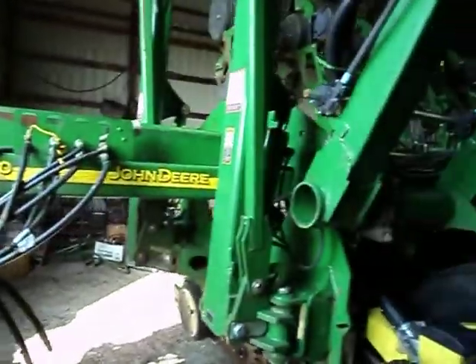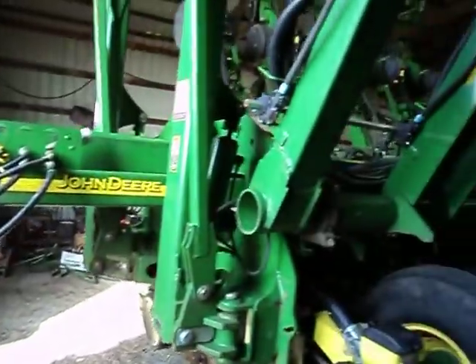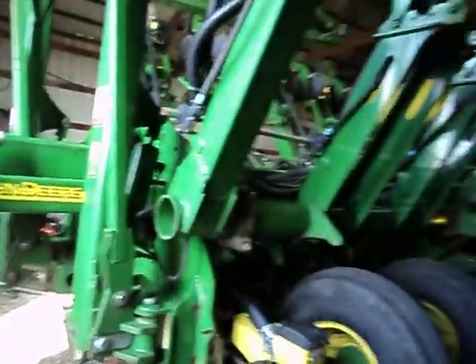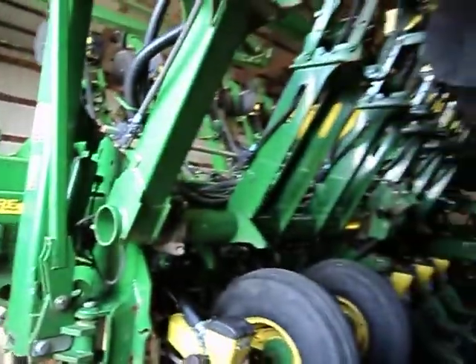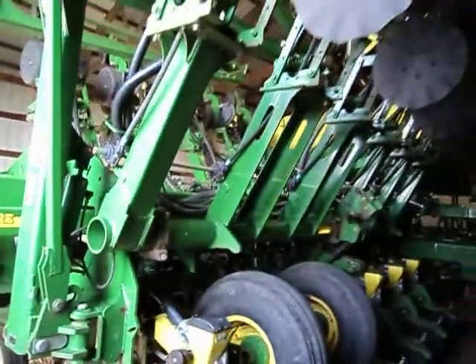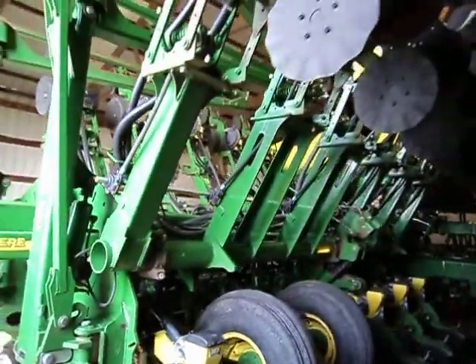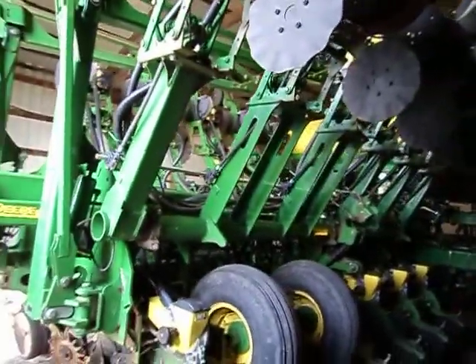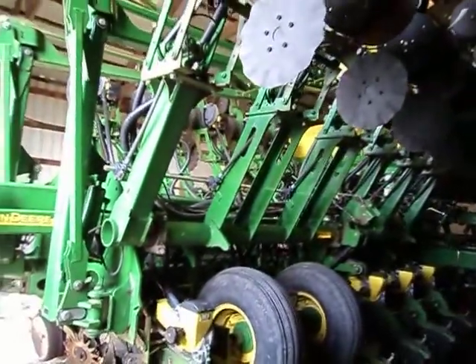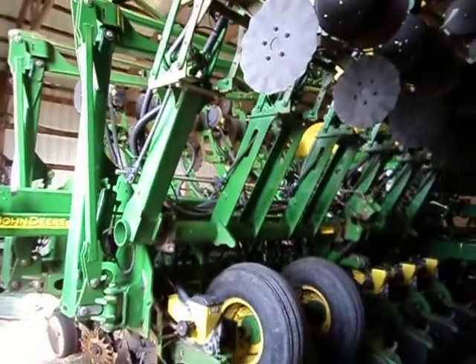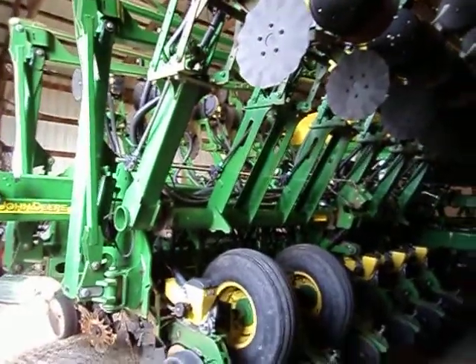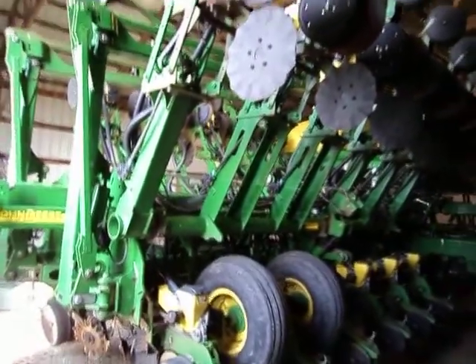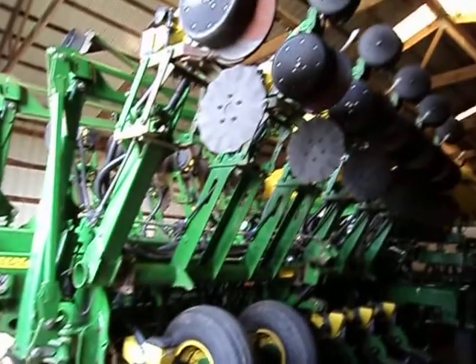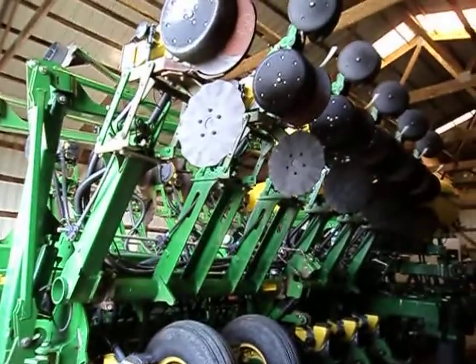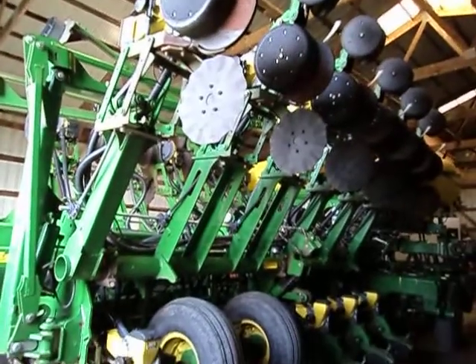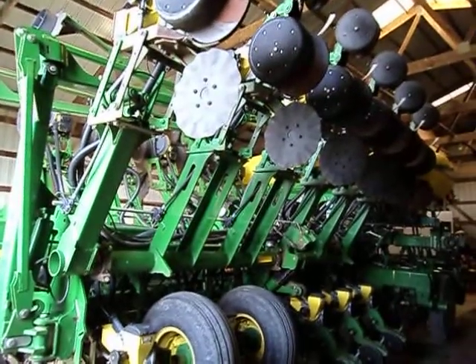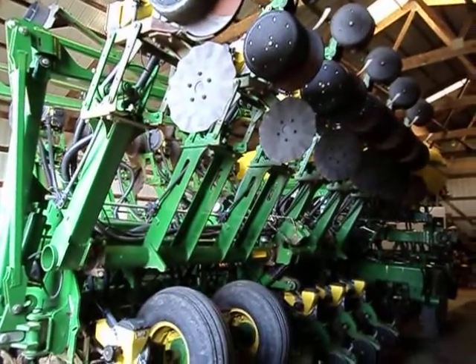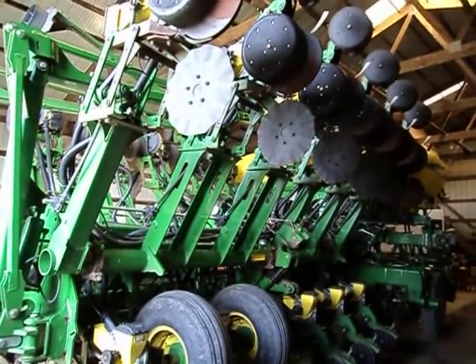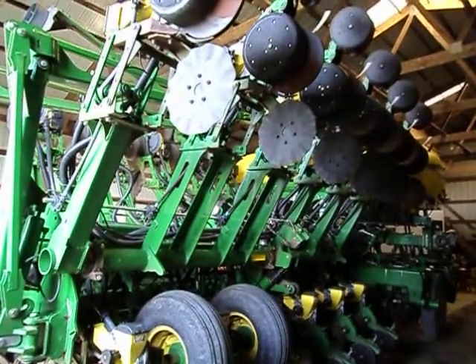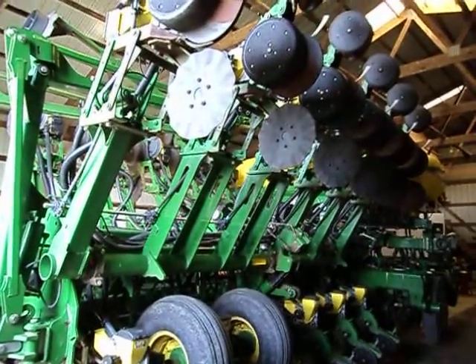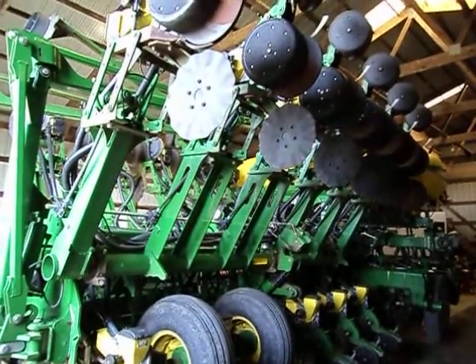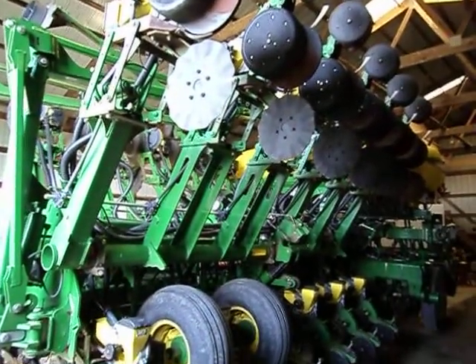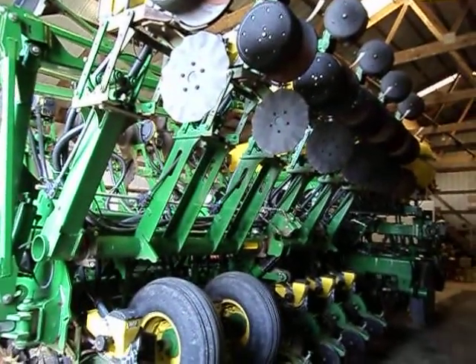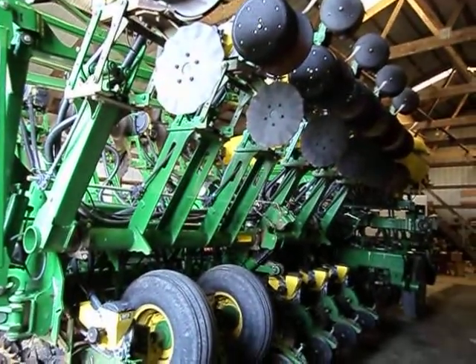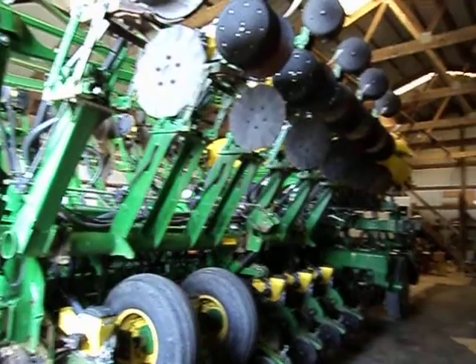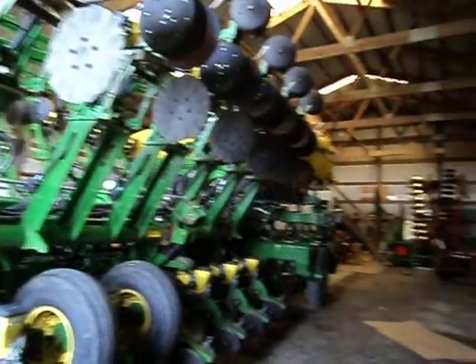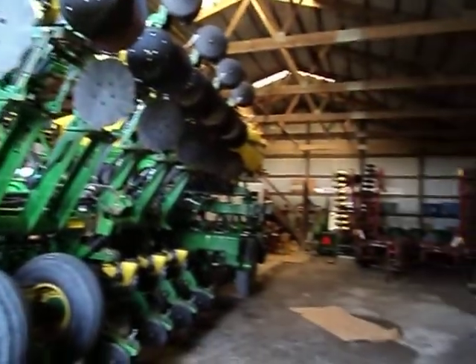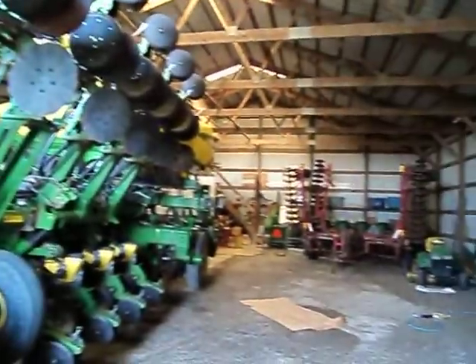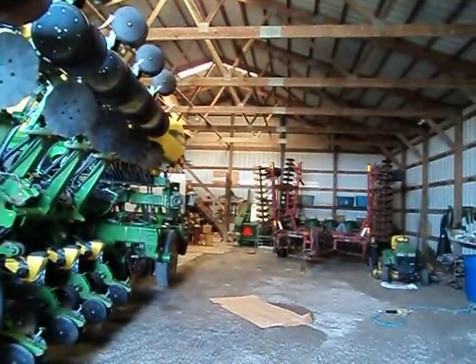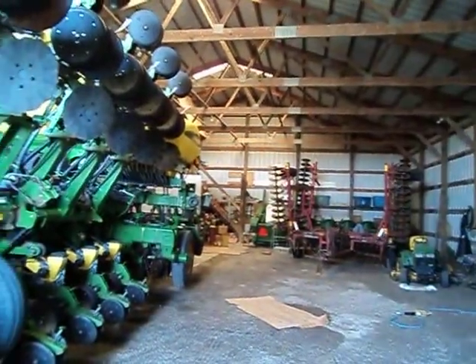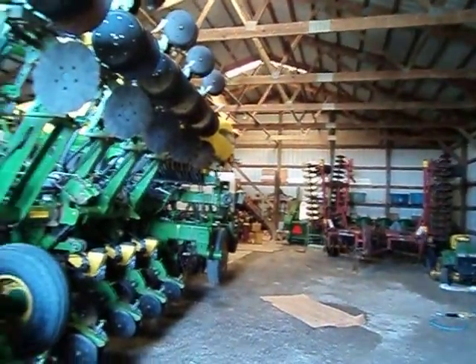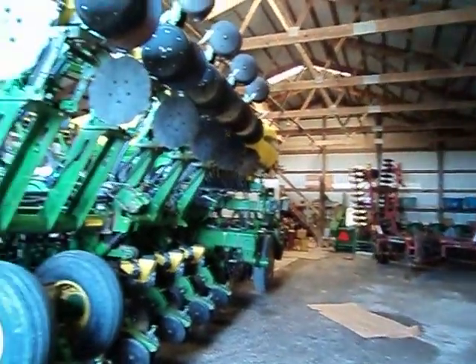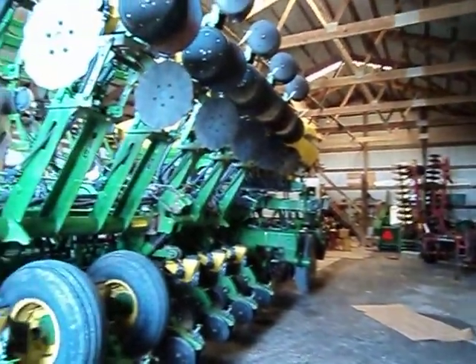This is our new John Deere planter for the Casson Farm, and we'll see how she works this spring. A matter of weeks and we'll be out there. The machine shed overview.